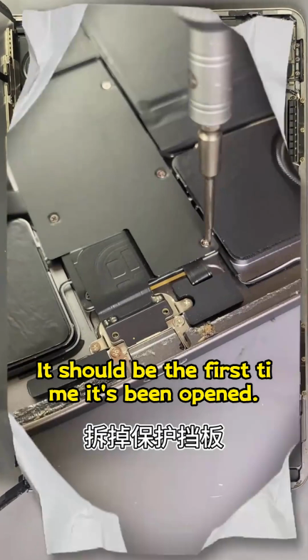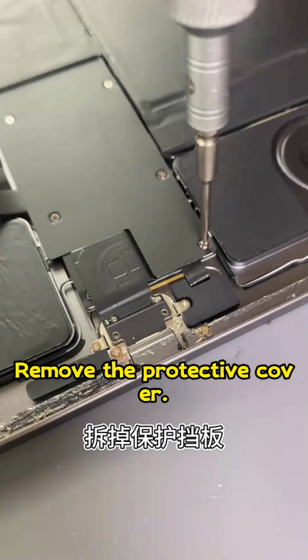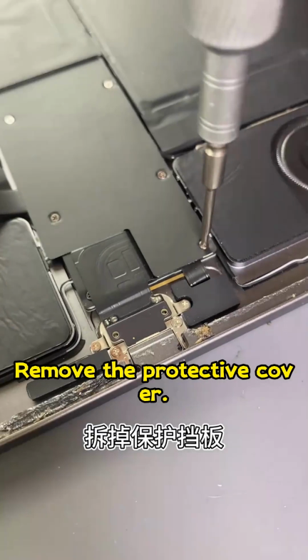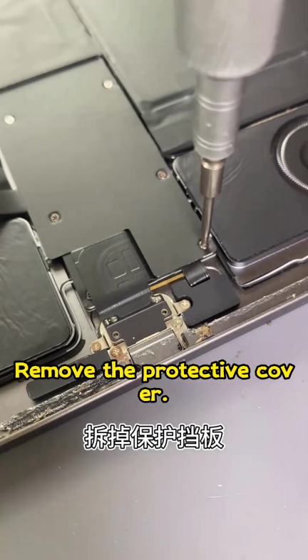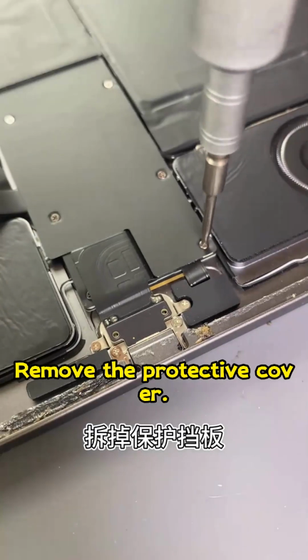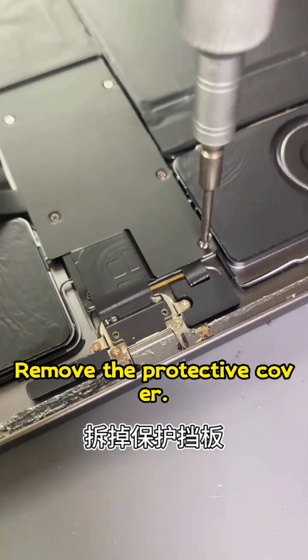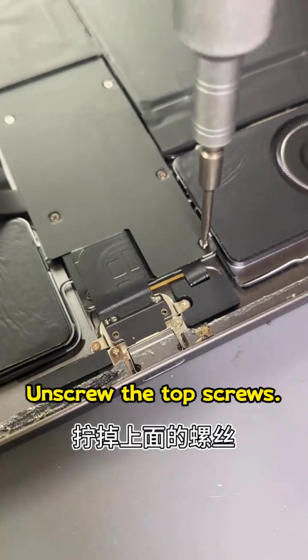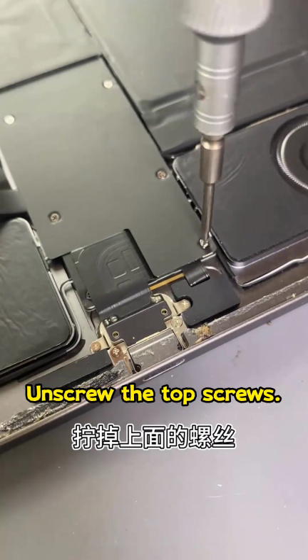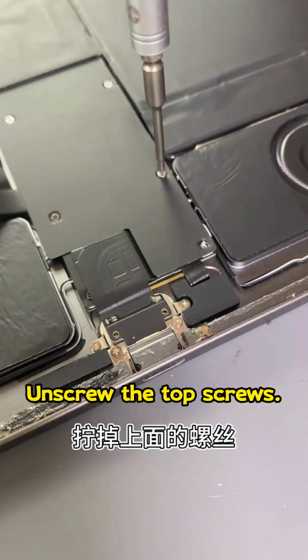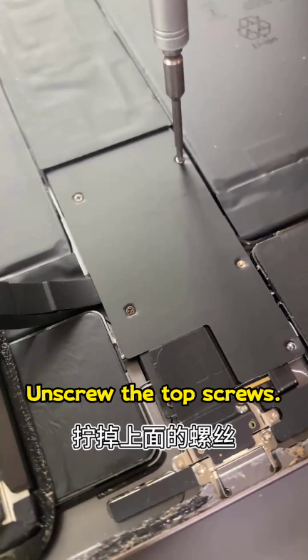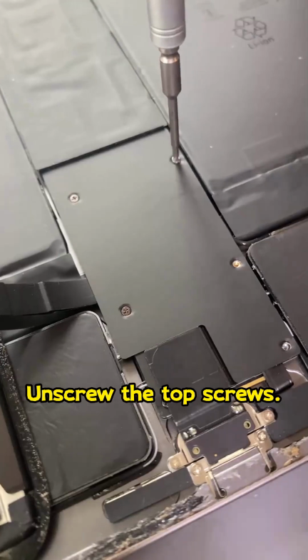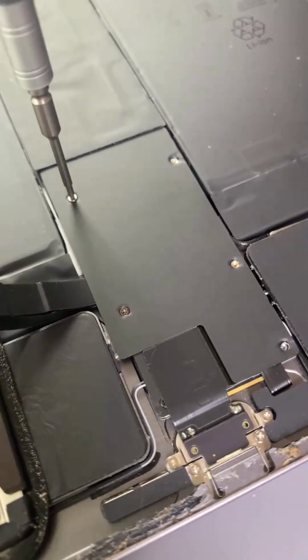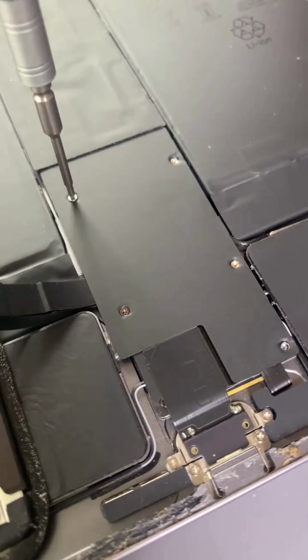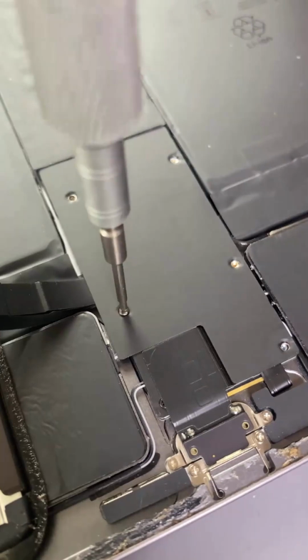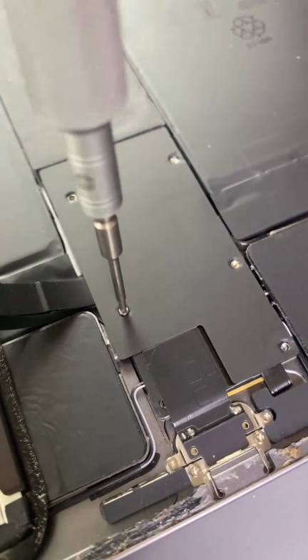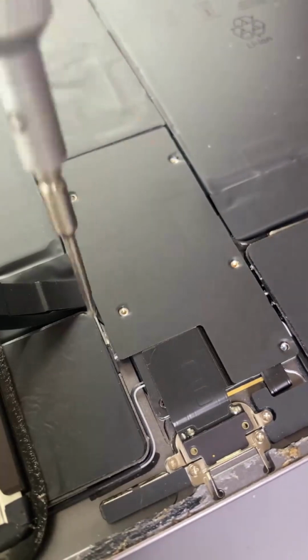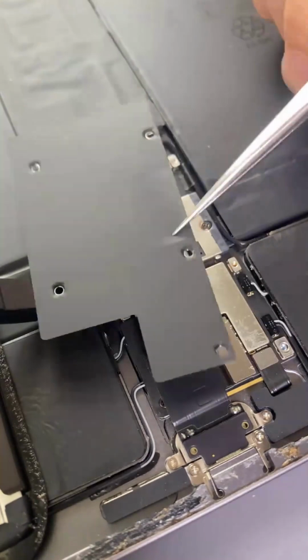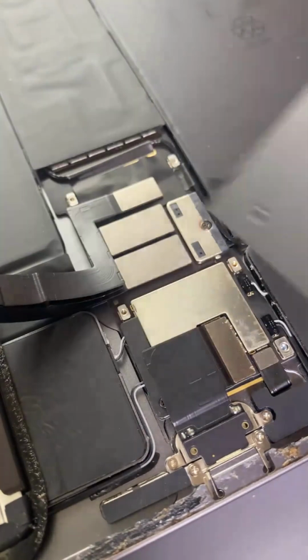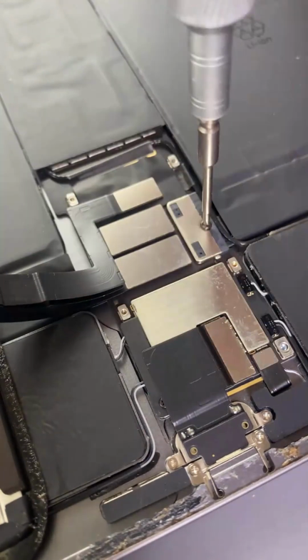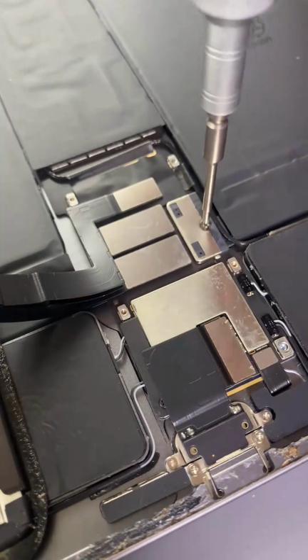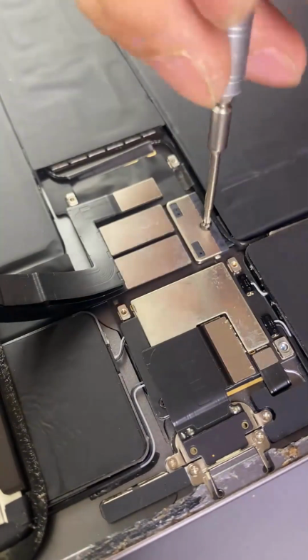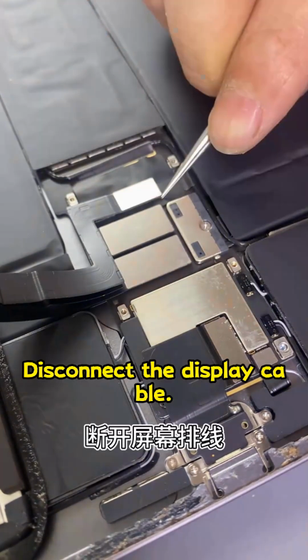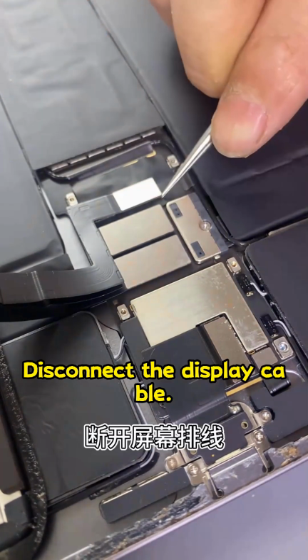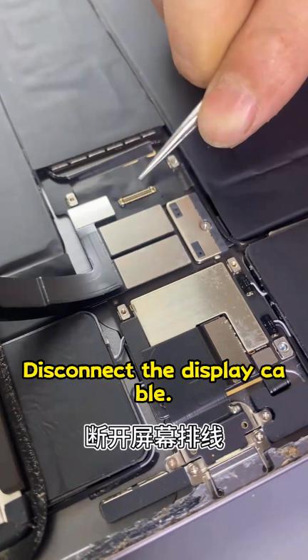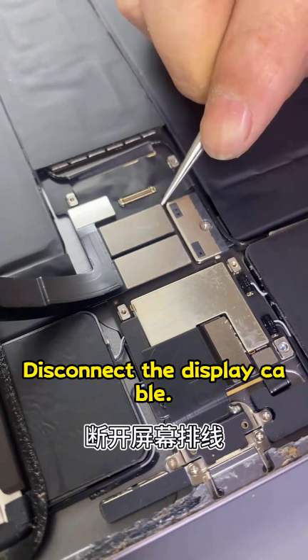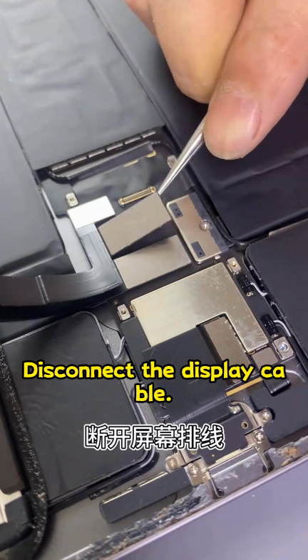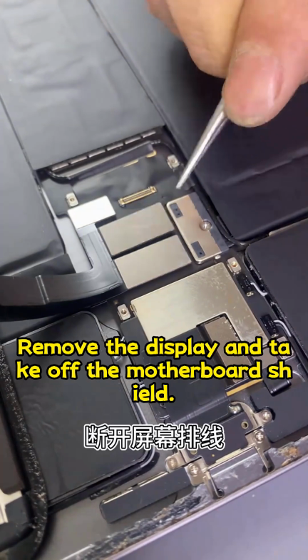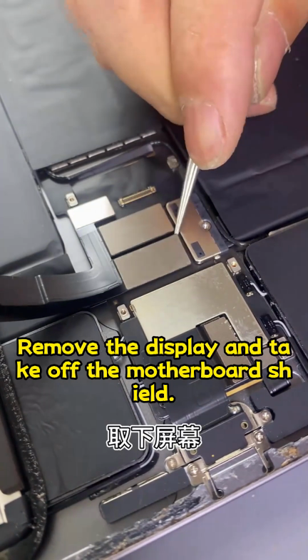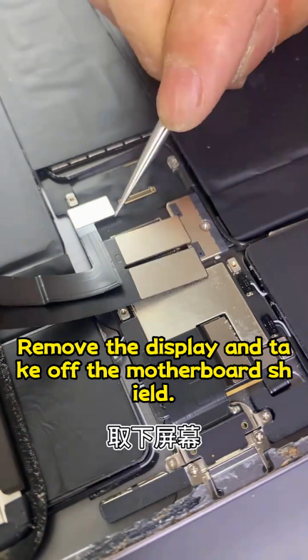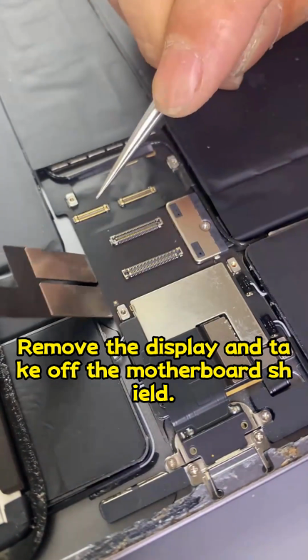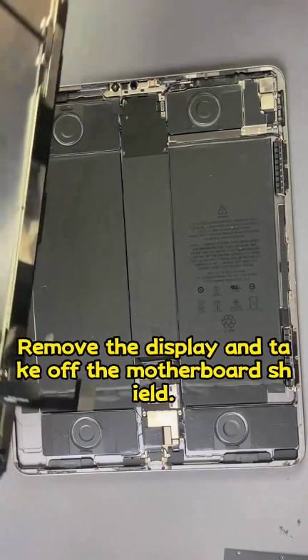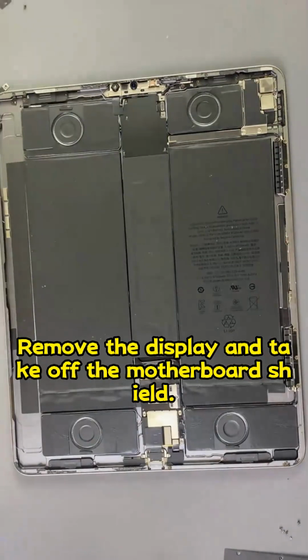Remove the protective cover and unscrew the top screws. Disconnect the display cable, remove the display, and take off the motherboard shield.